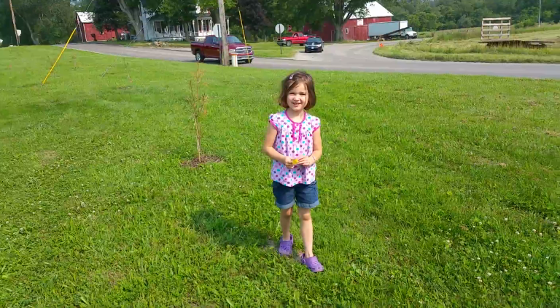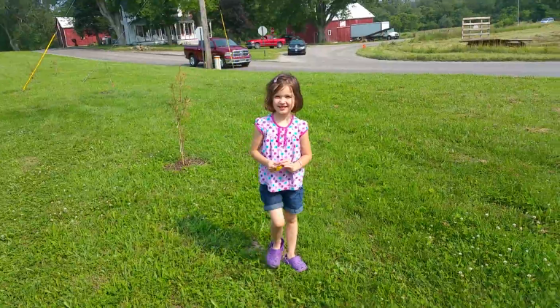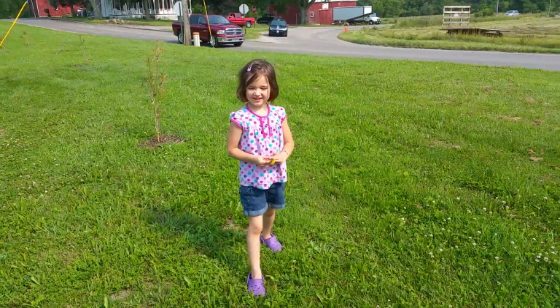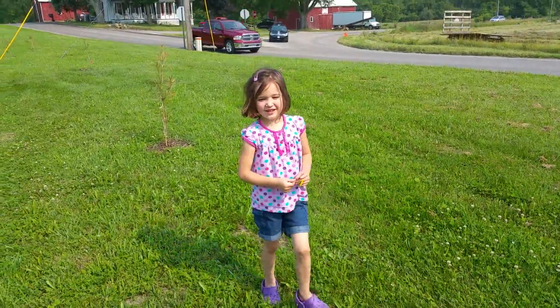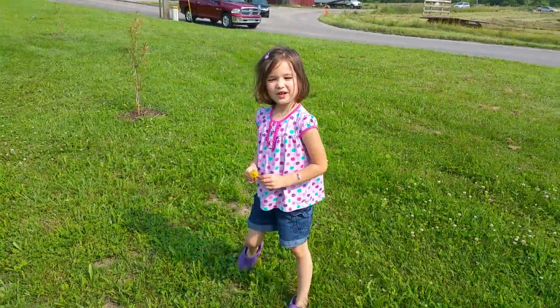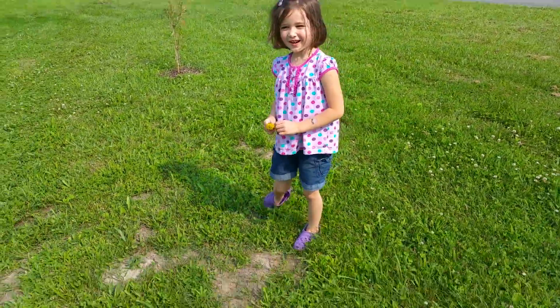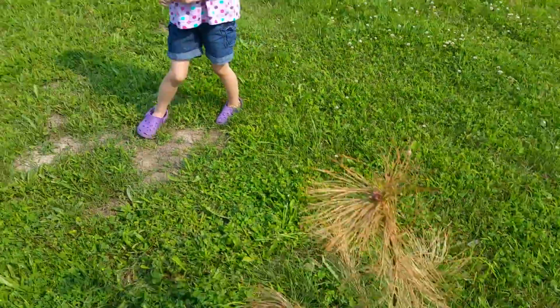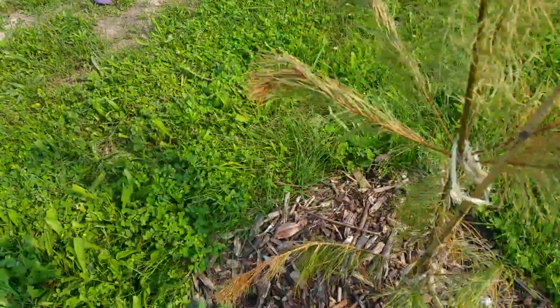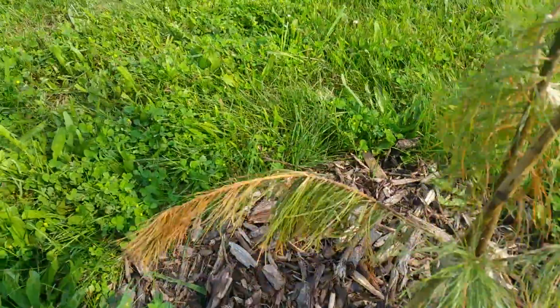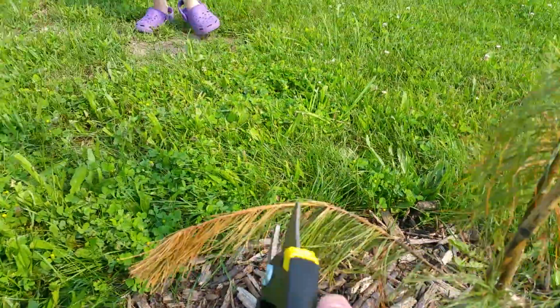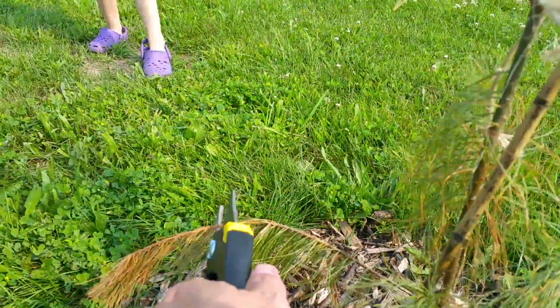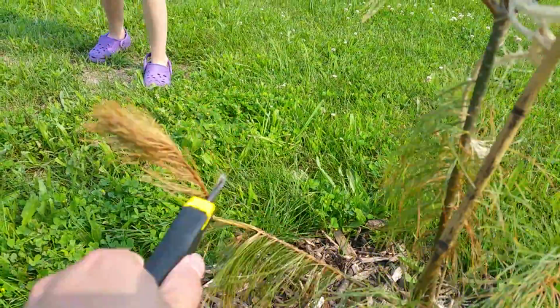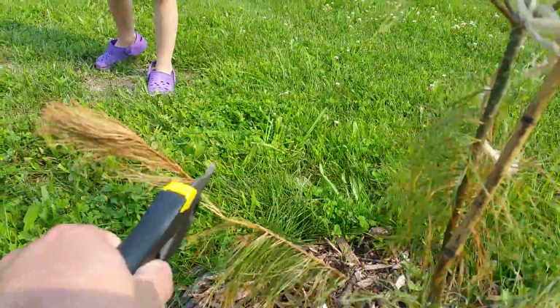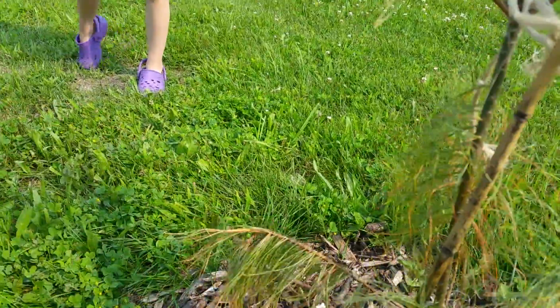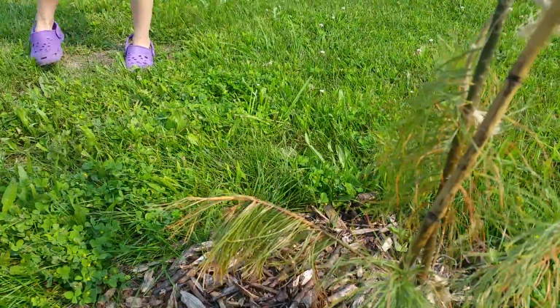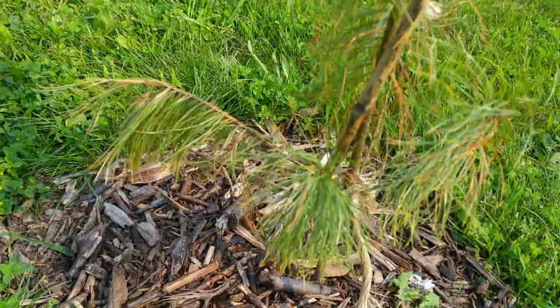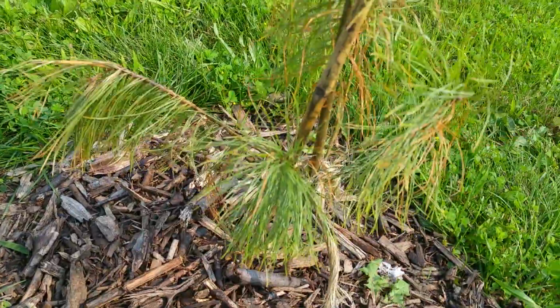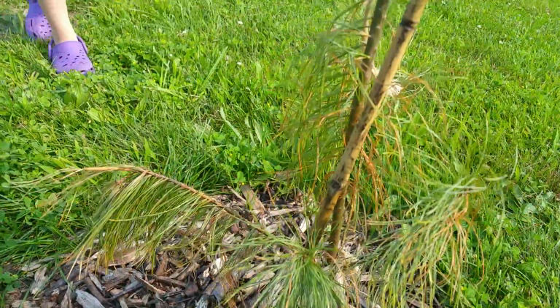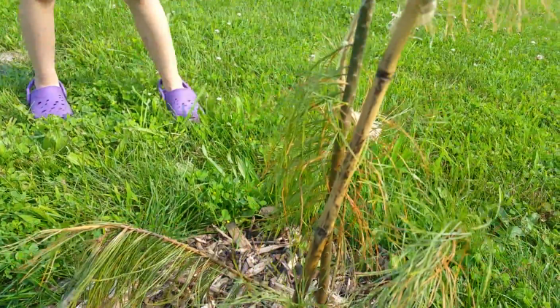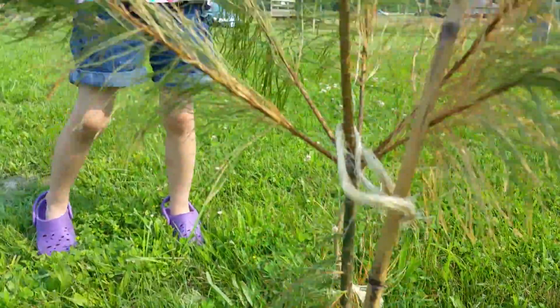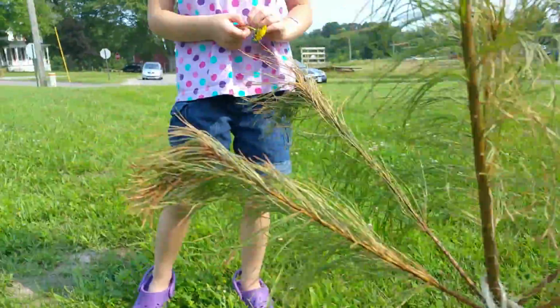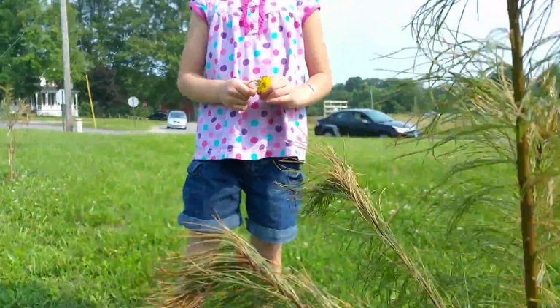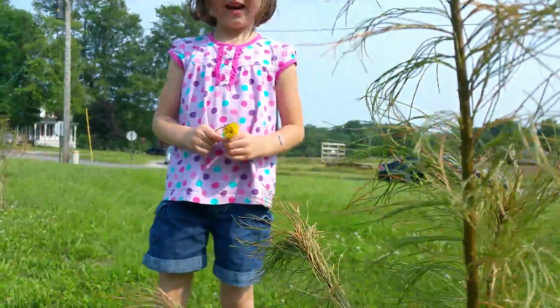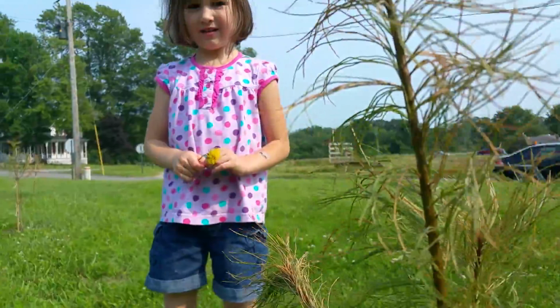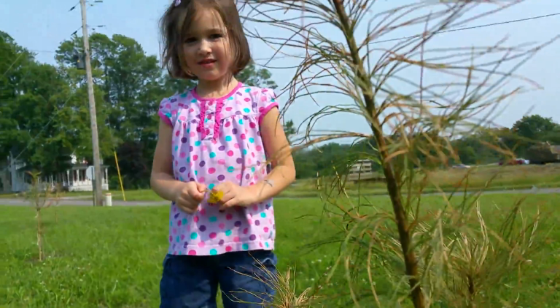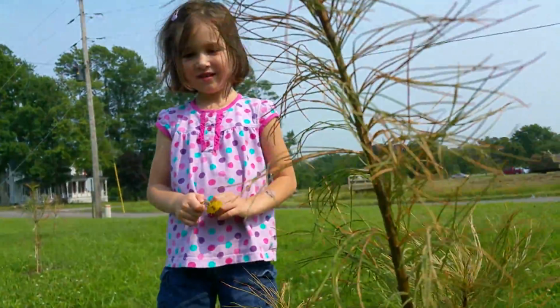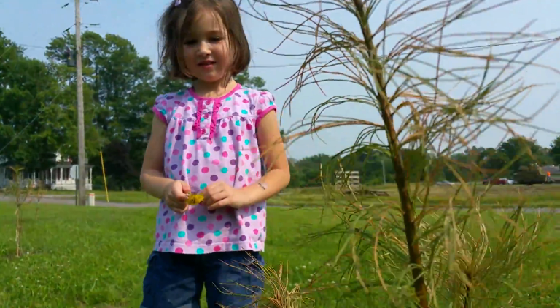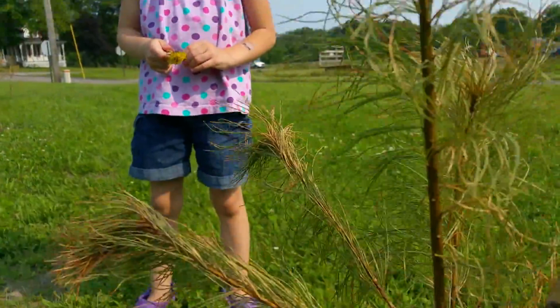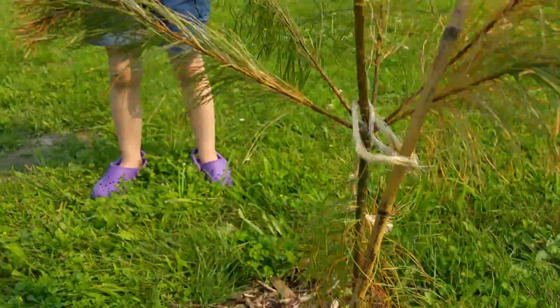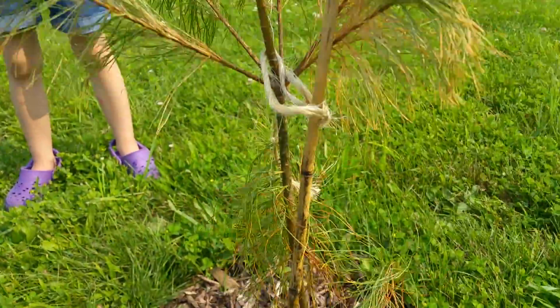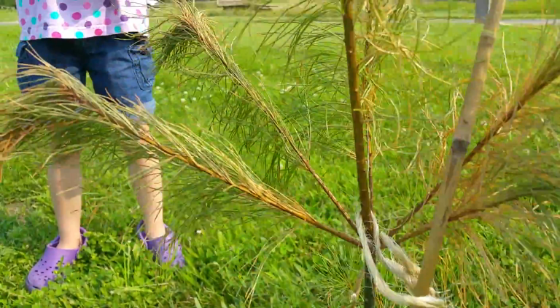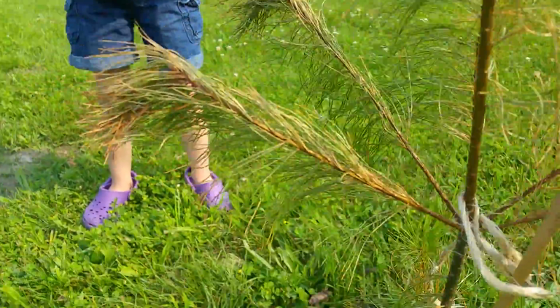So what are we doing here today, Caitlin? We are getting the trees to not getting dying, to not getting dying. Some of them are looking pretty bad, aren't they?